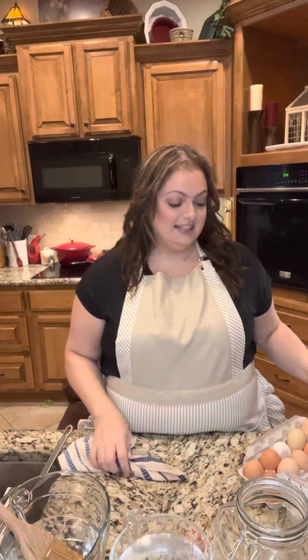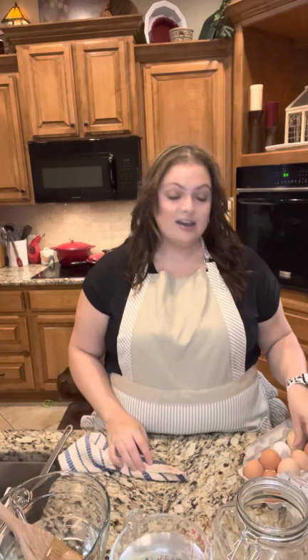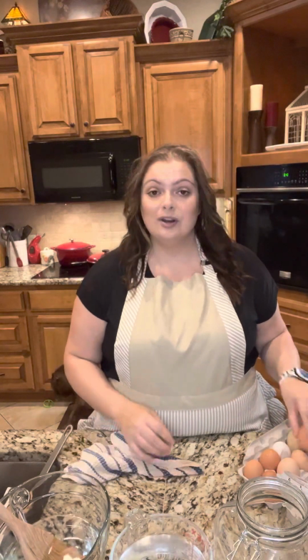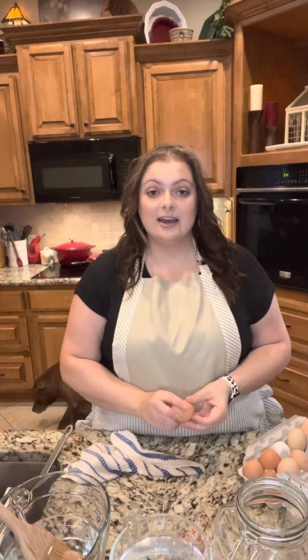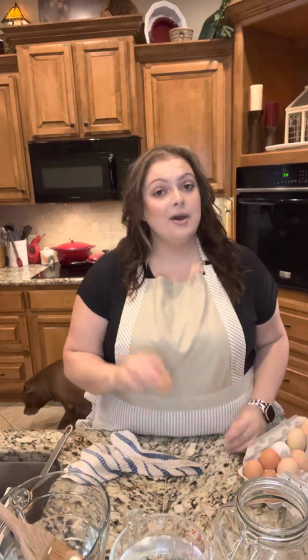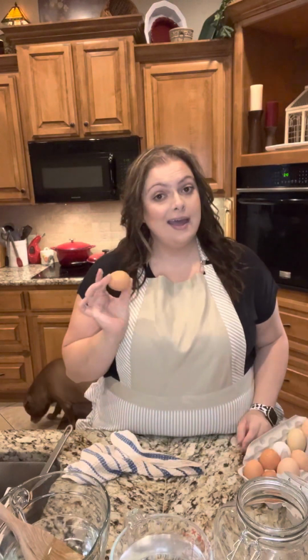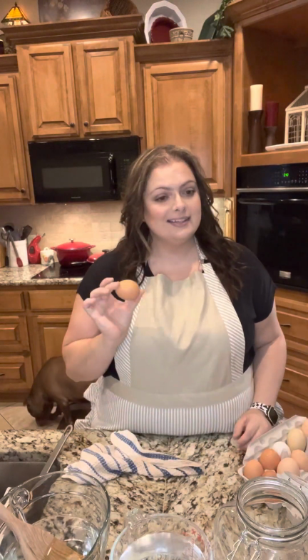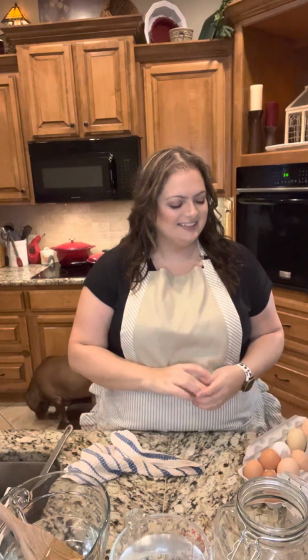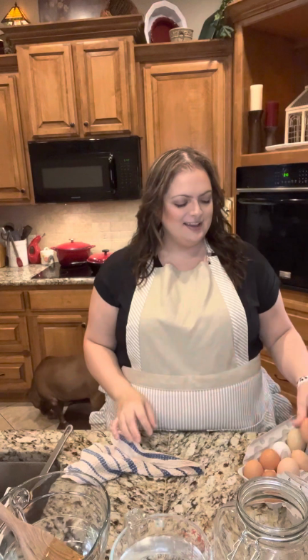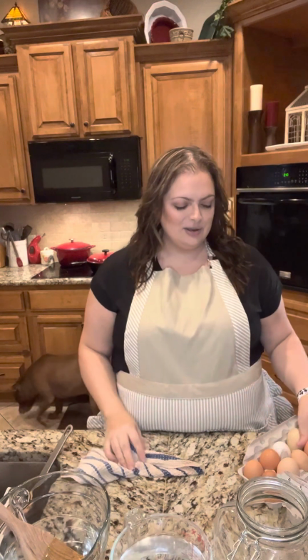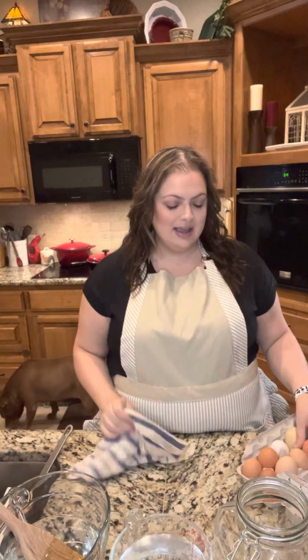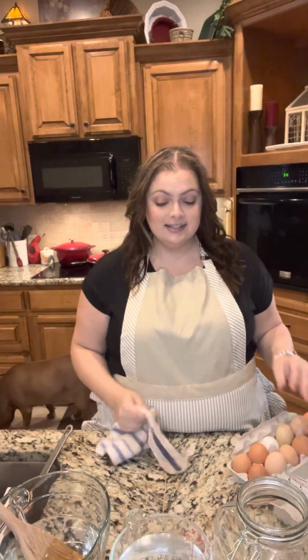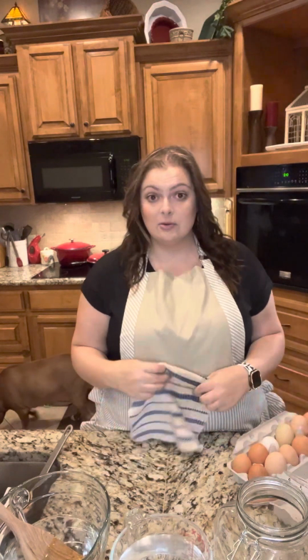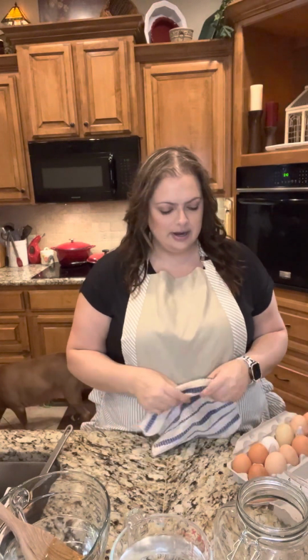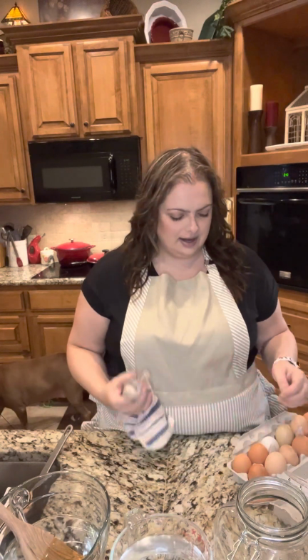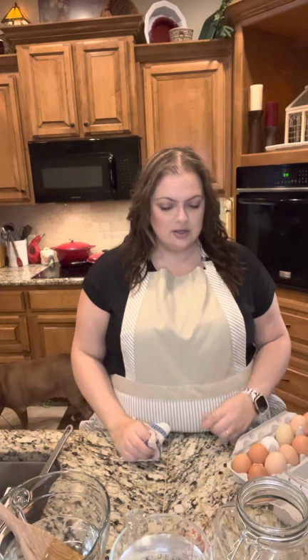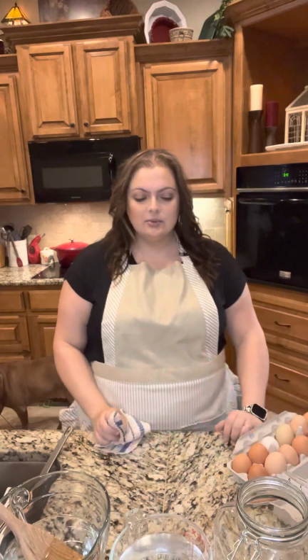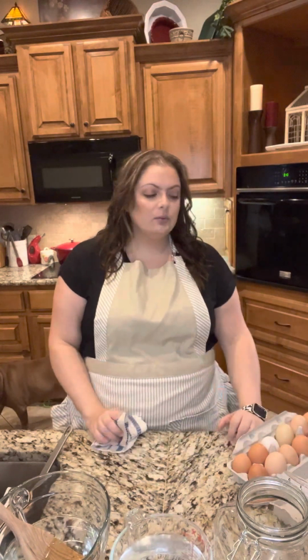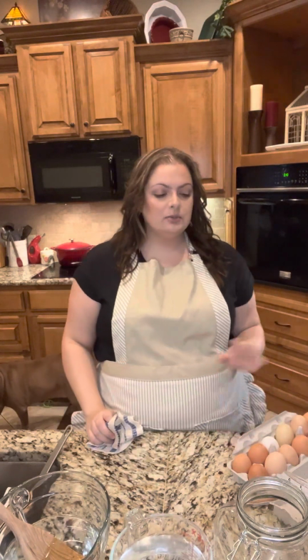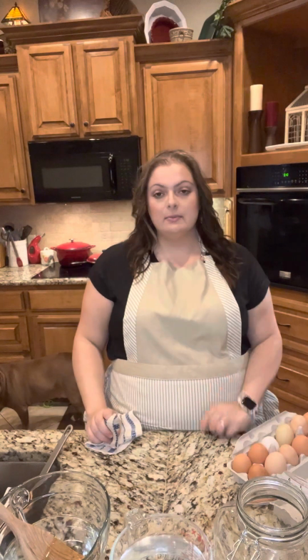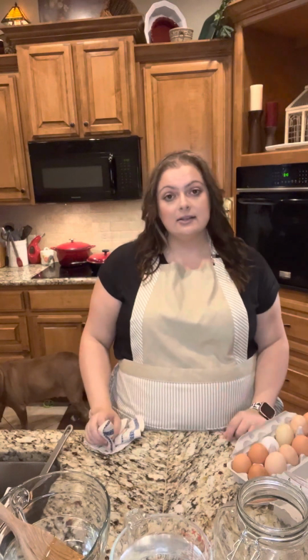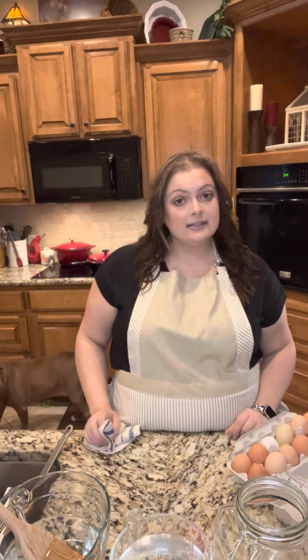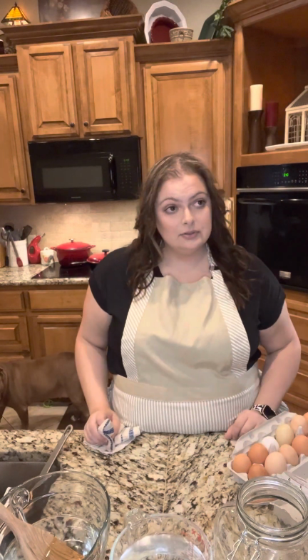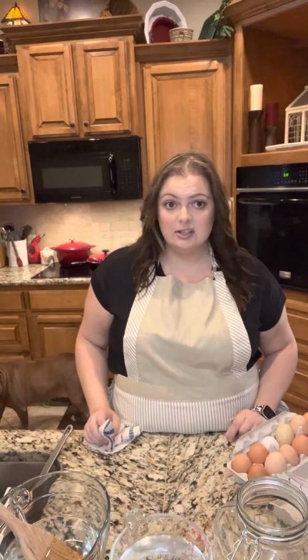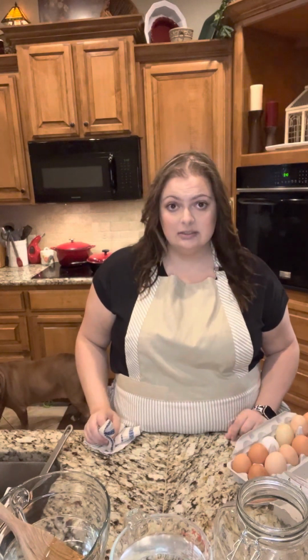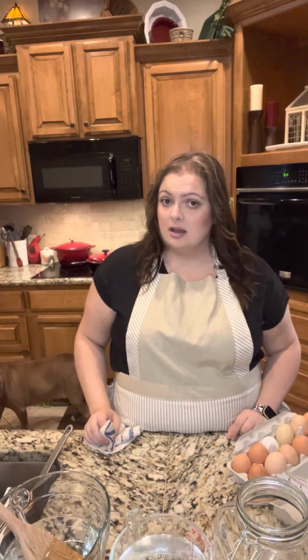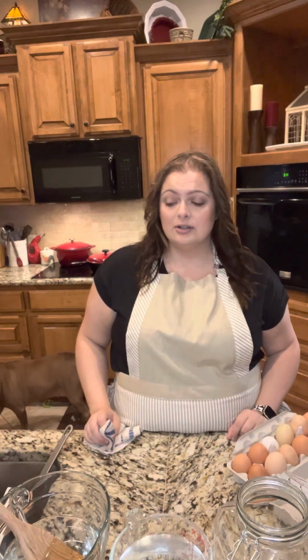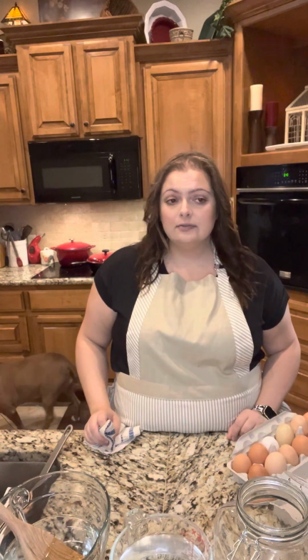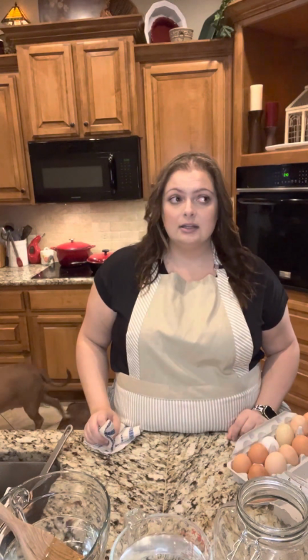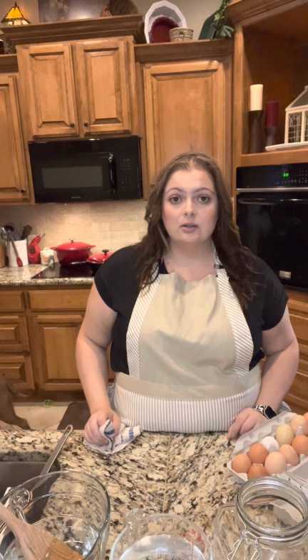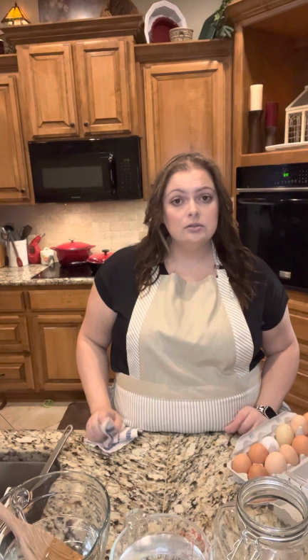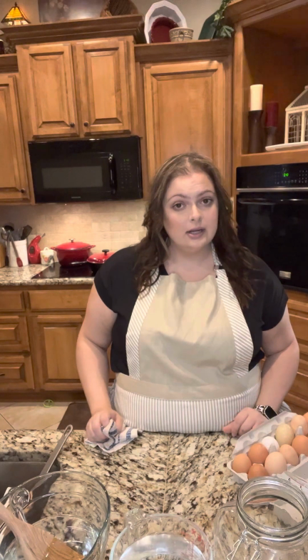Today we're gonna talk about eggs. Egg prices are going a little crazy right now, so what's a good way to preserve some eggs that last a couple years even — on your shelf in a cool dark area.